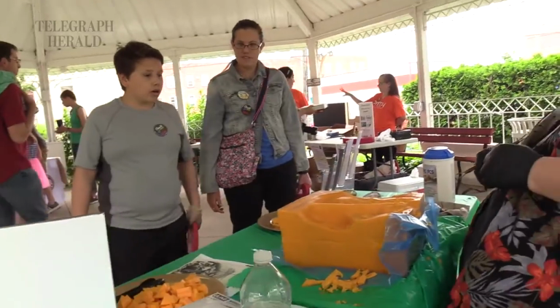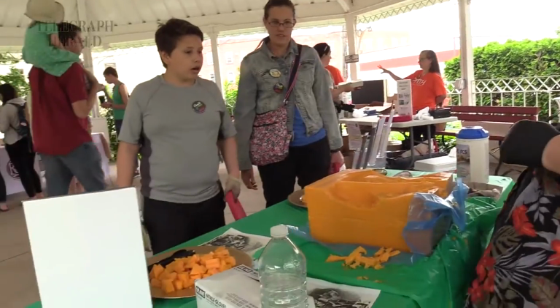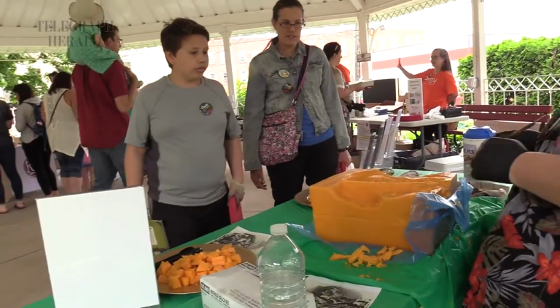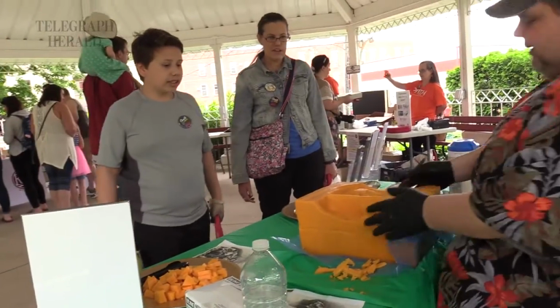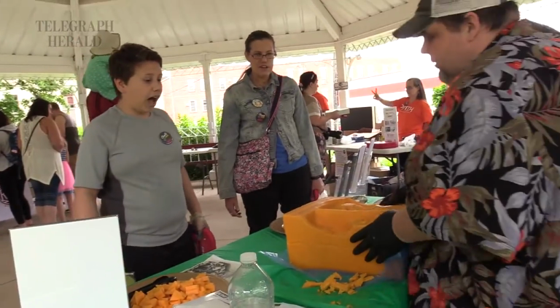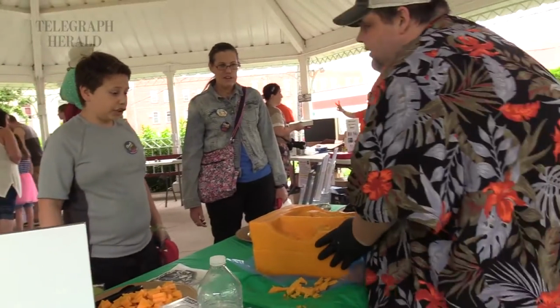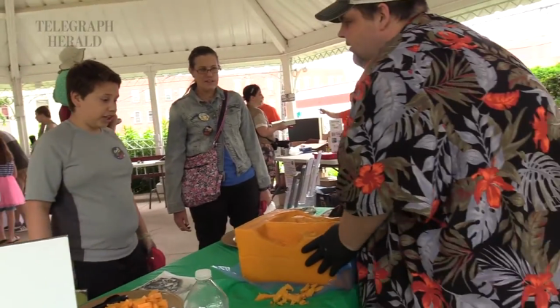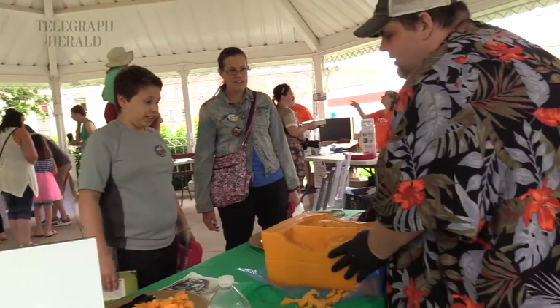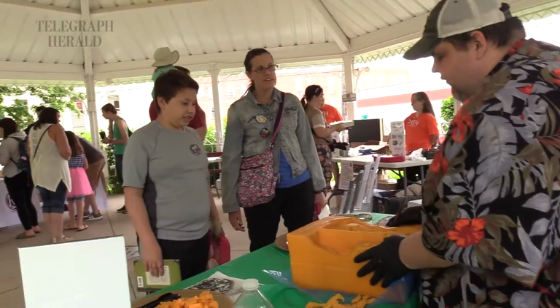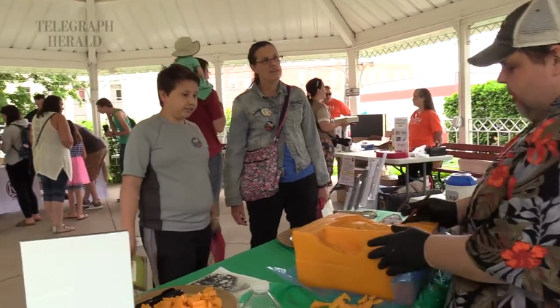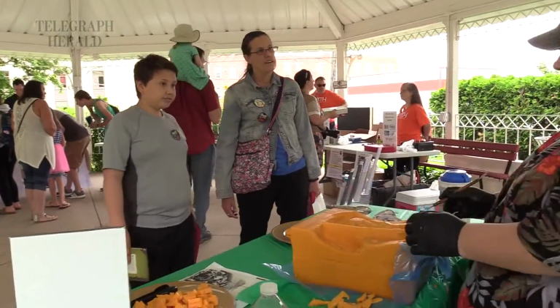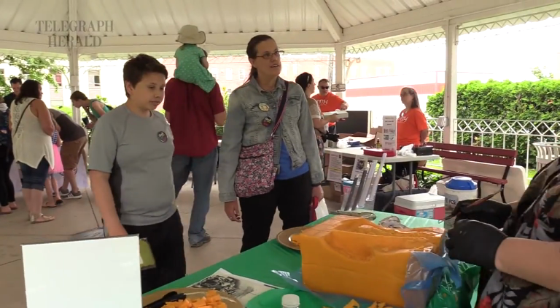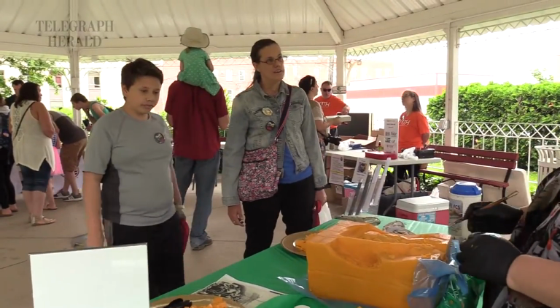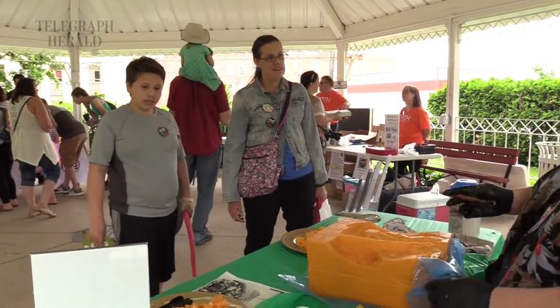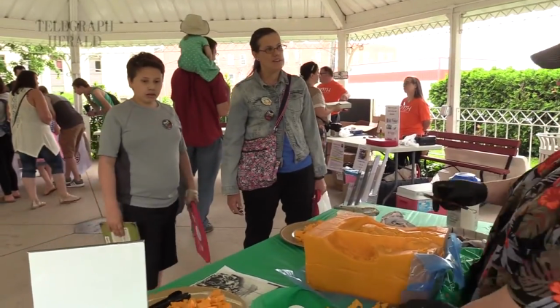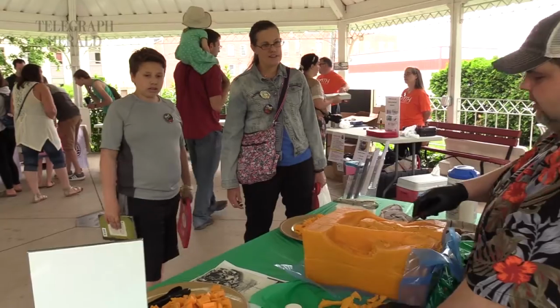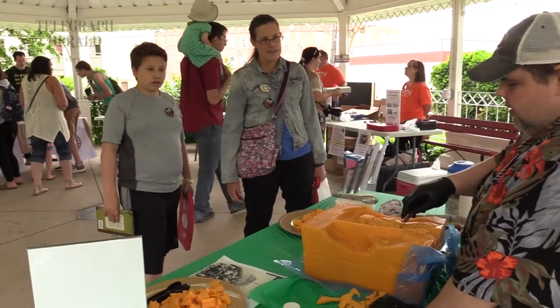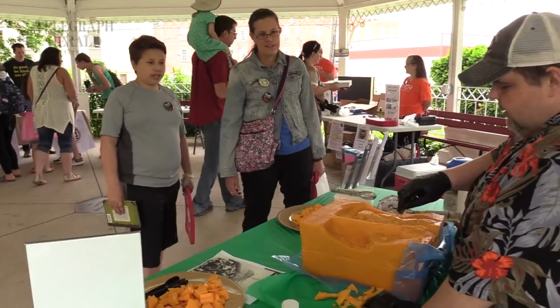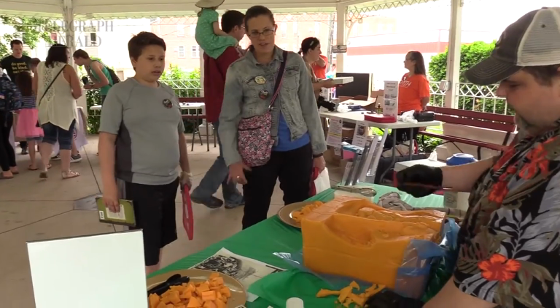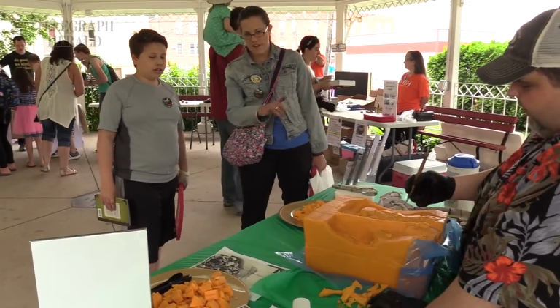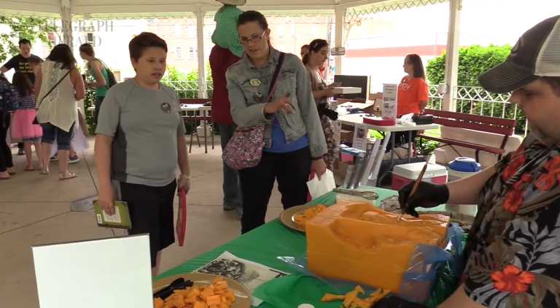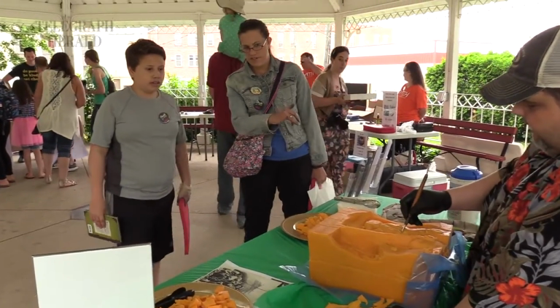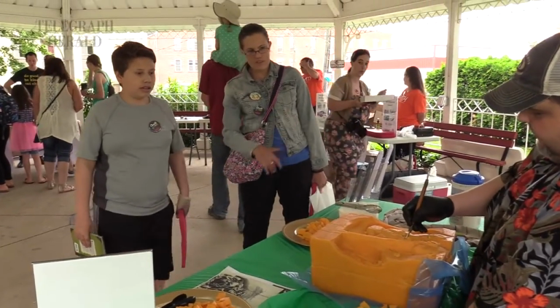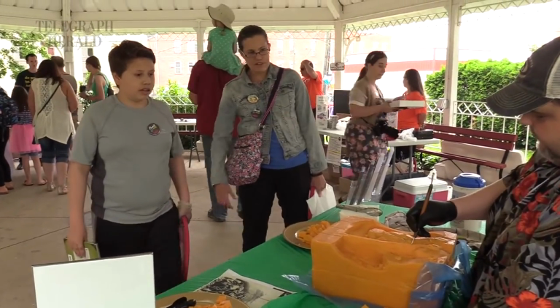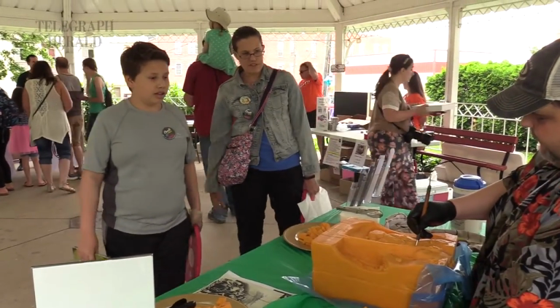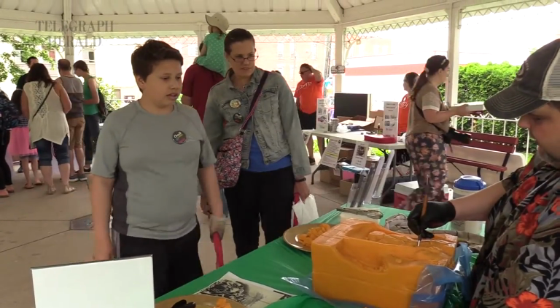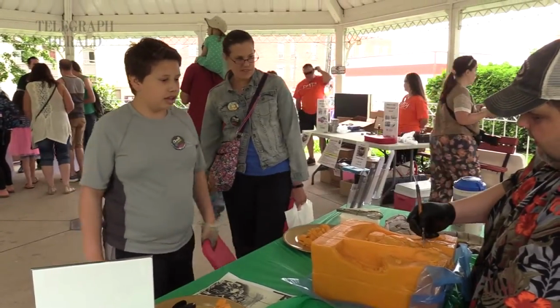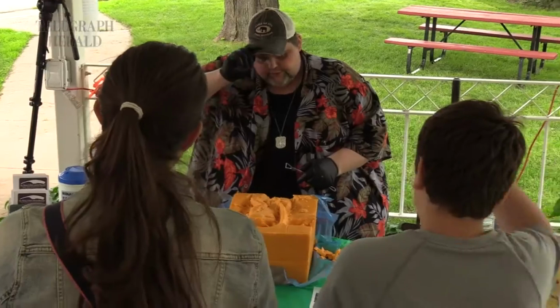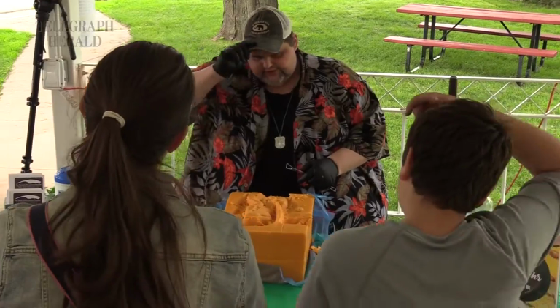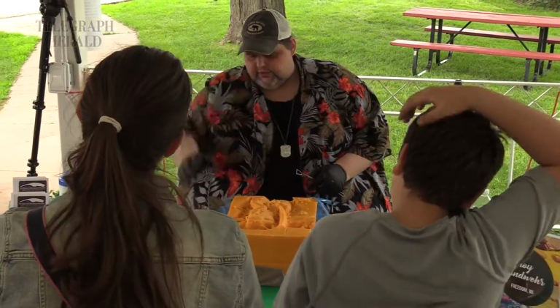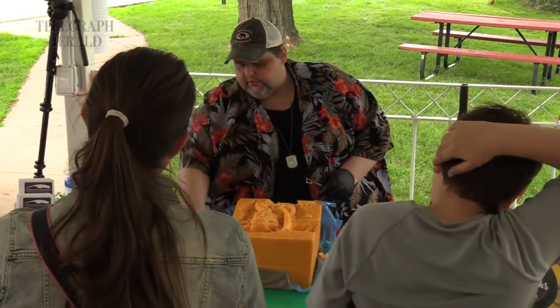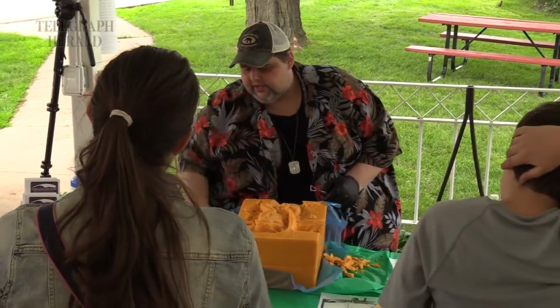Whoa! That's a lot of cheese! It's a 40 pound block of cheddar. Holy moly! How did you get that much cheese?